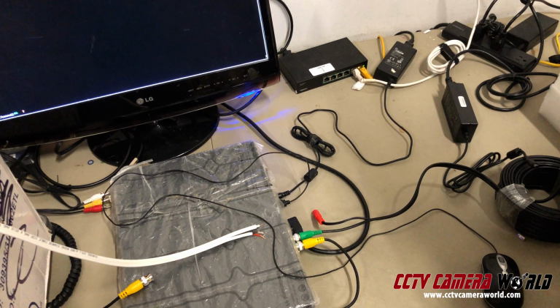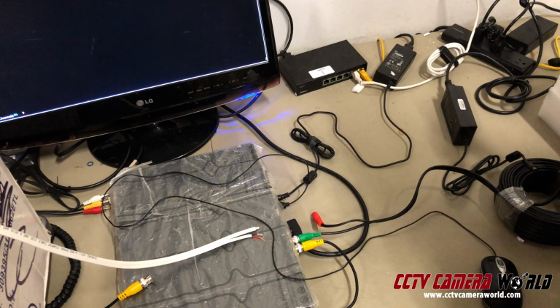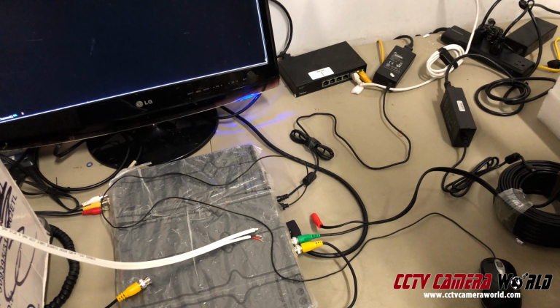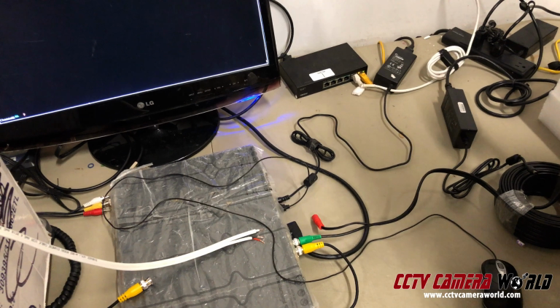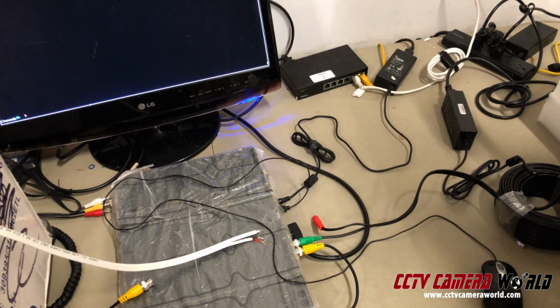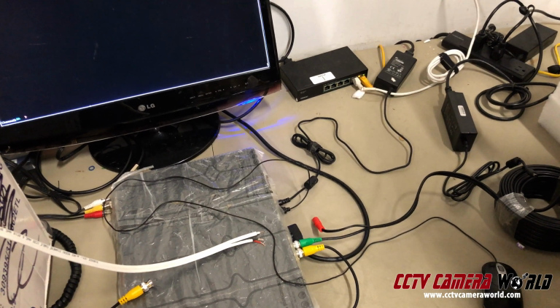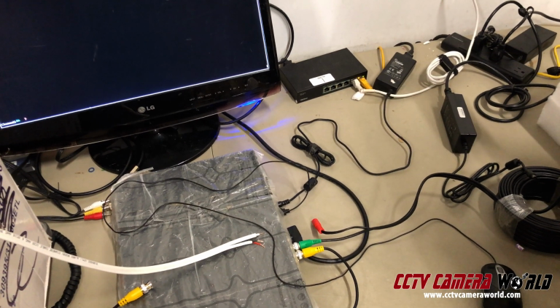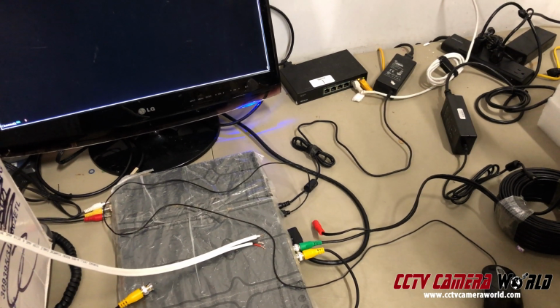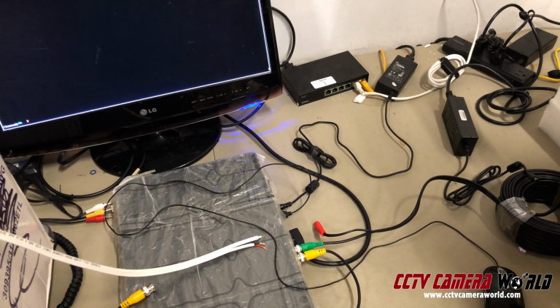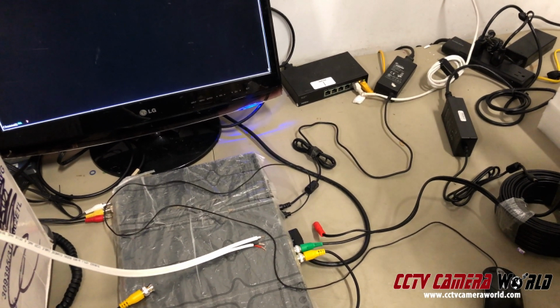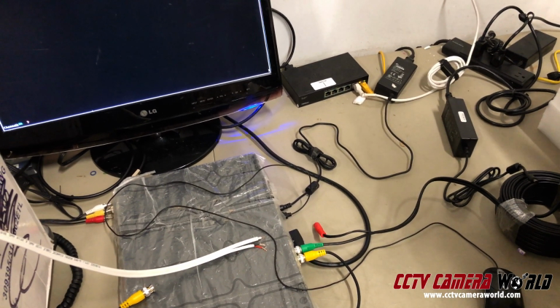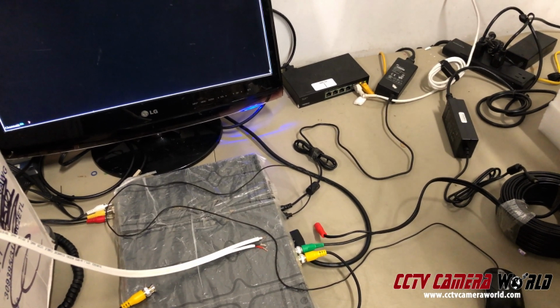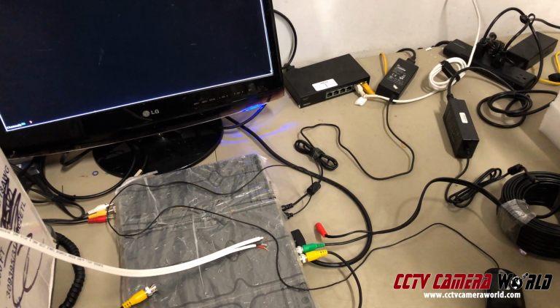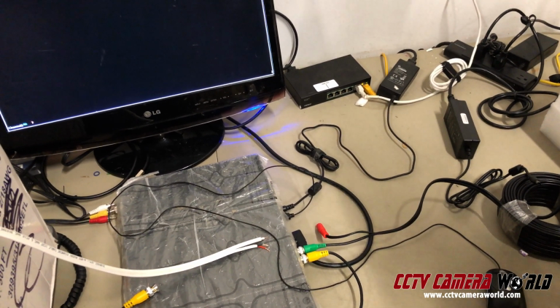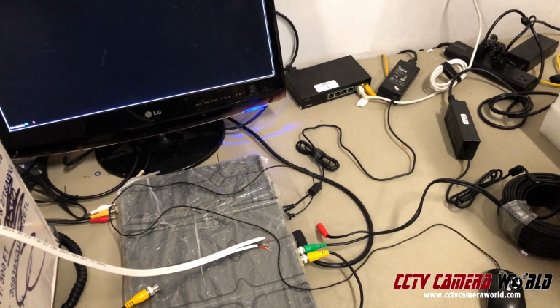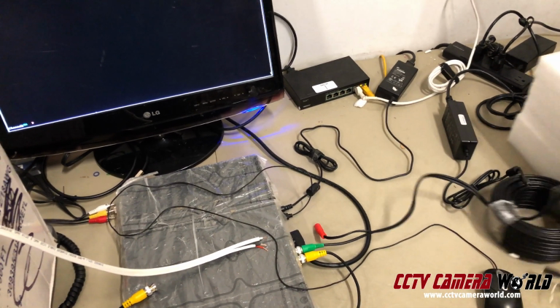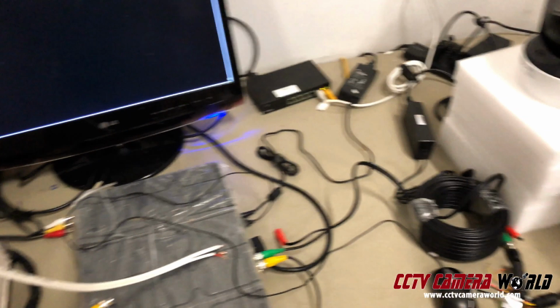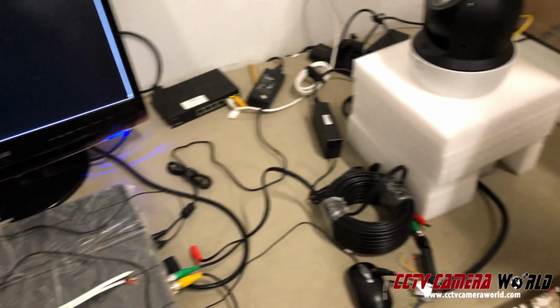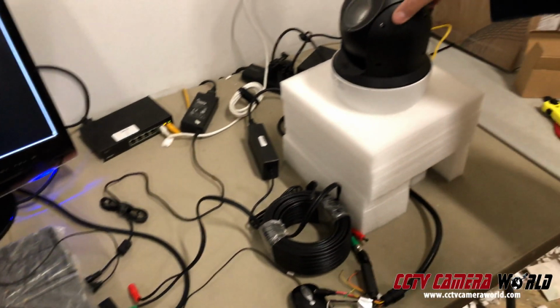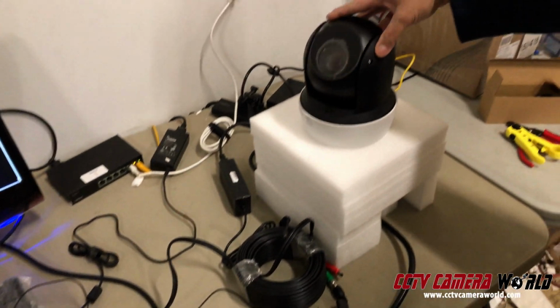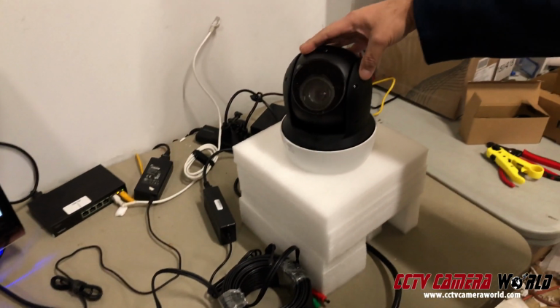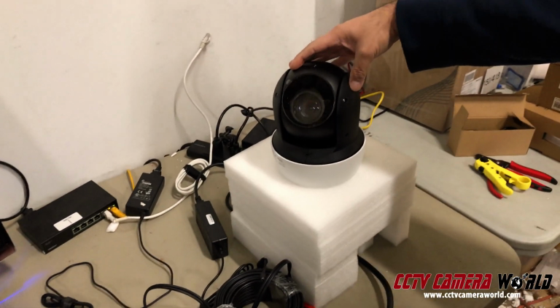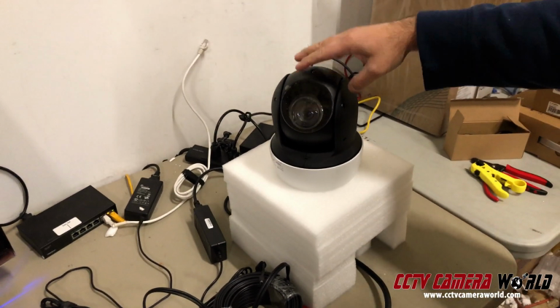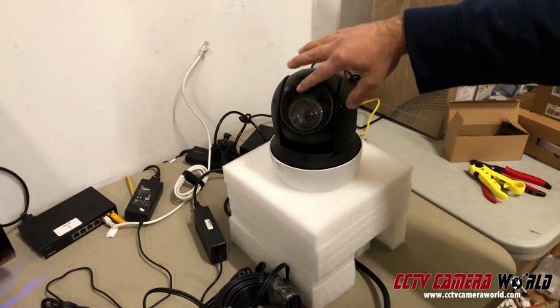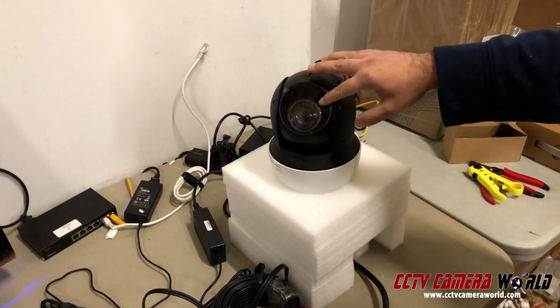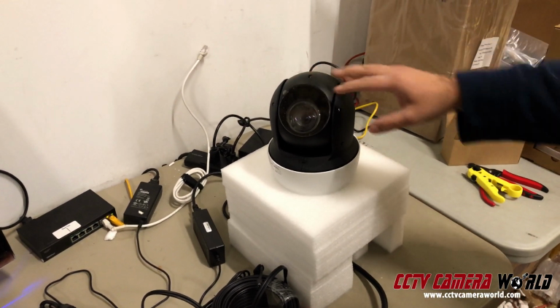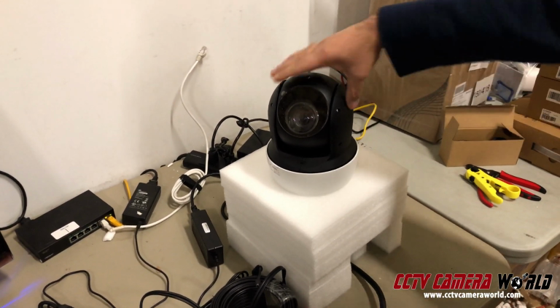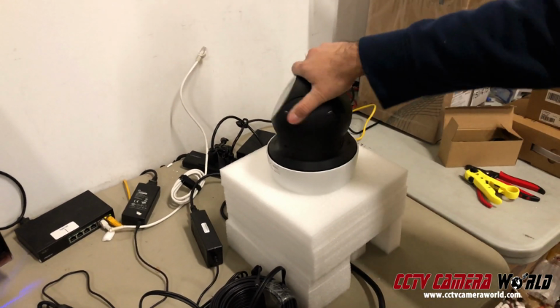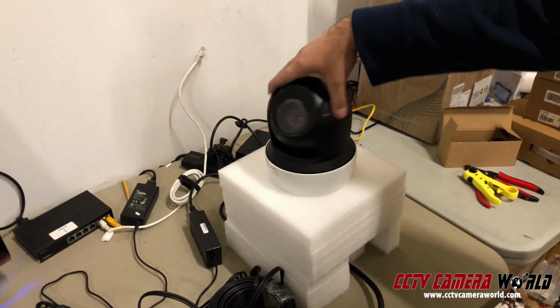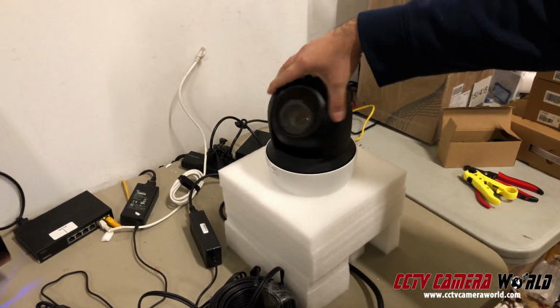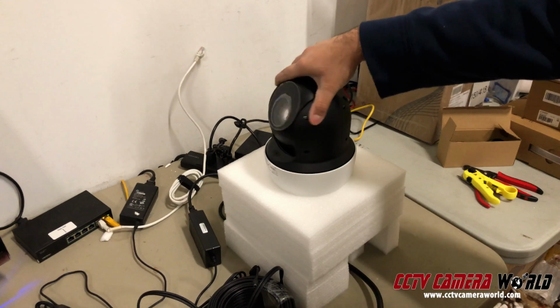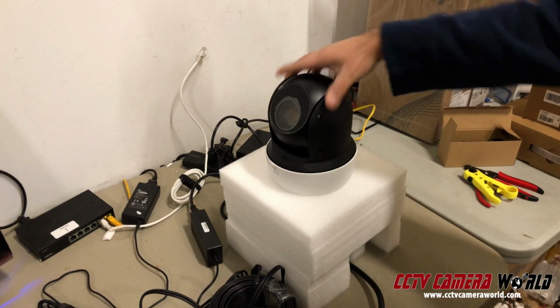In this video I'm going to show you what type of cable you should and should not use with your Pan-Tilt Zoom camera. Here I have an infrared PTZ zoom camera. It has IRs right here. It moves around and does all that great stuff.